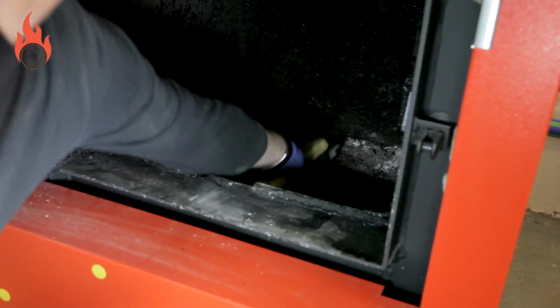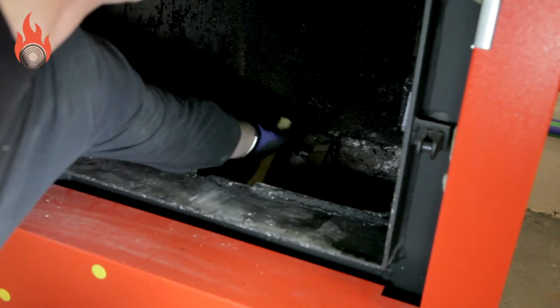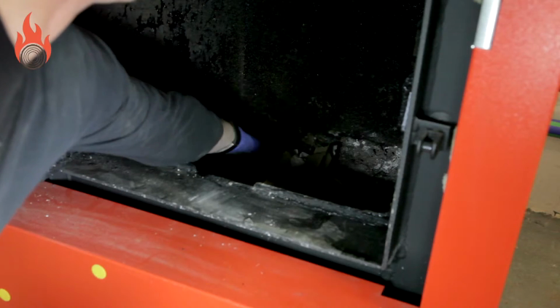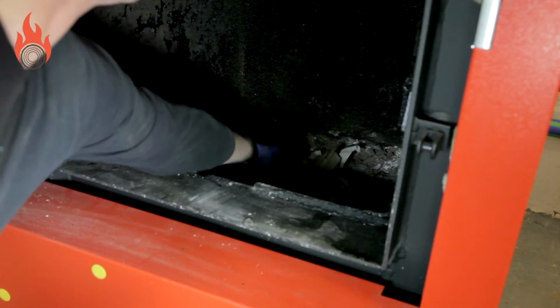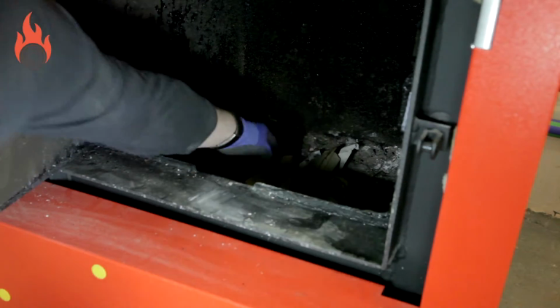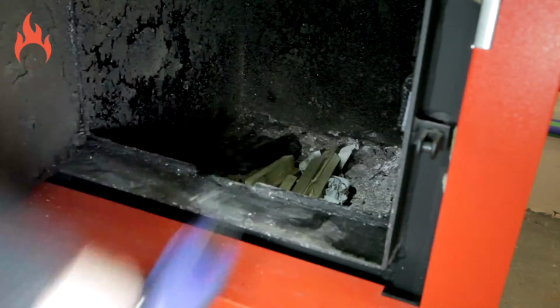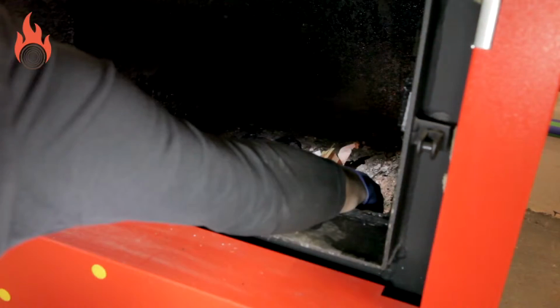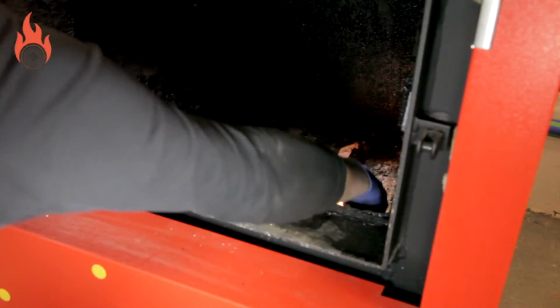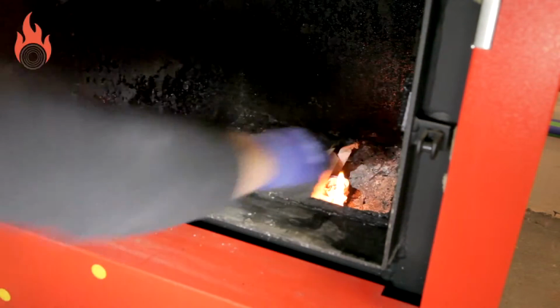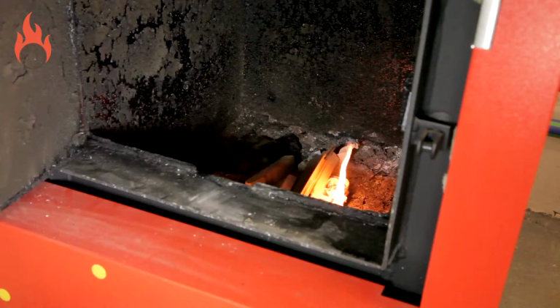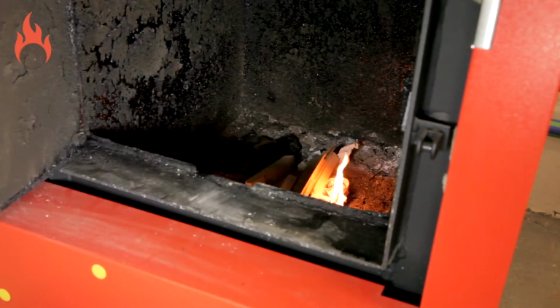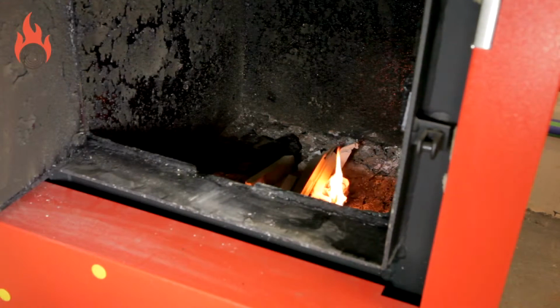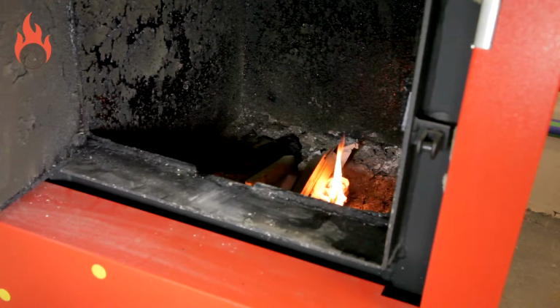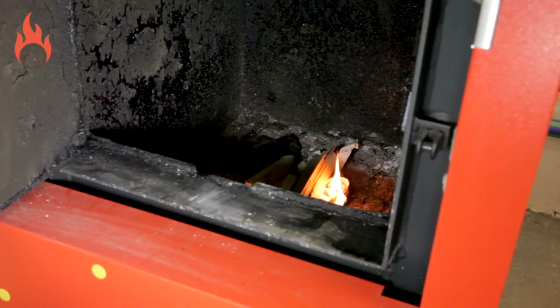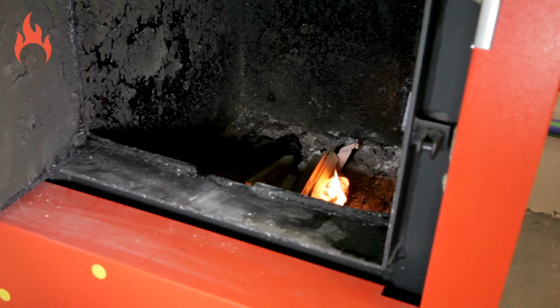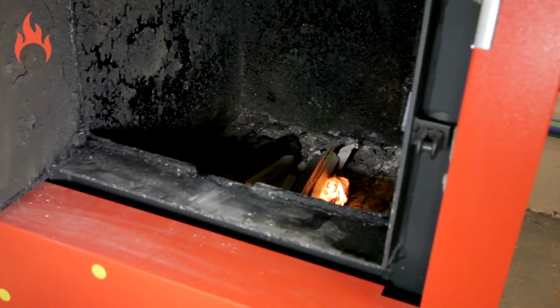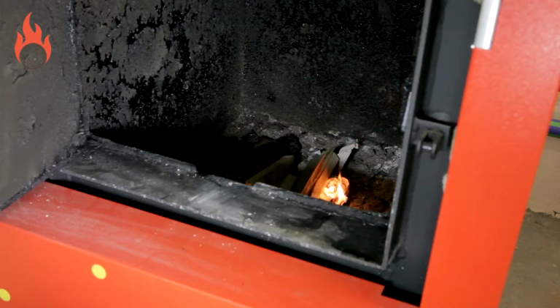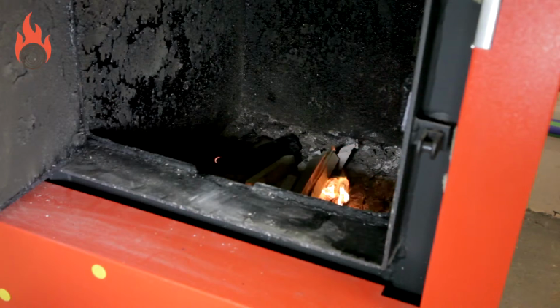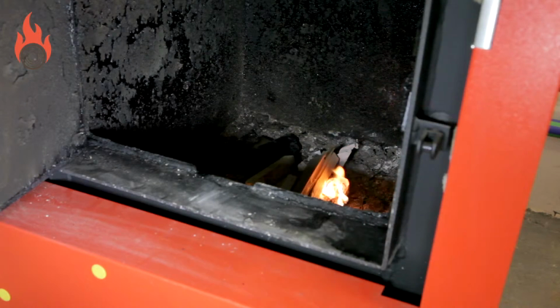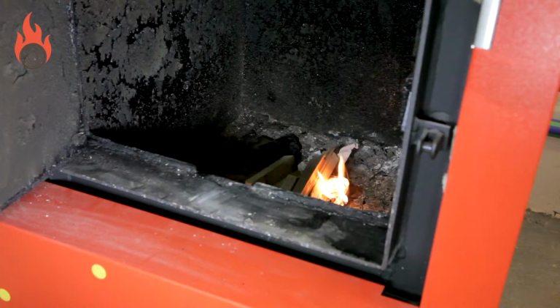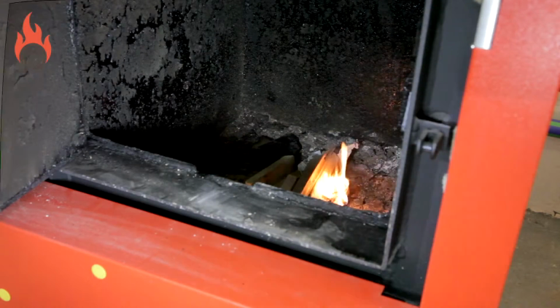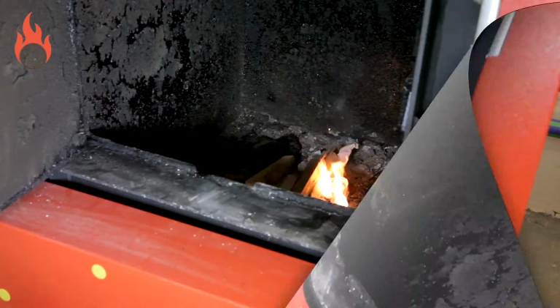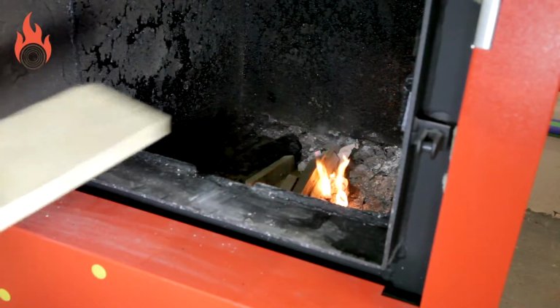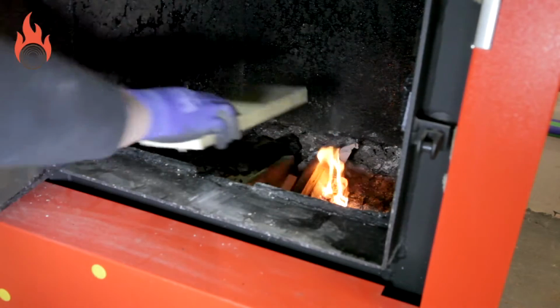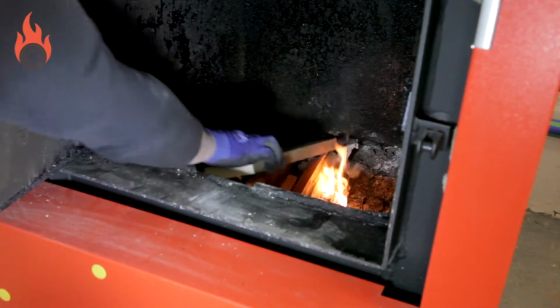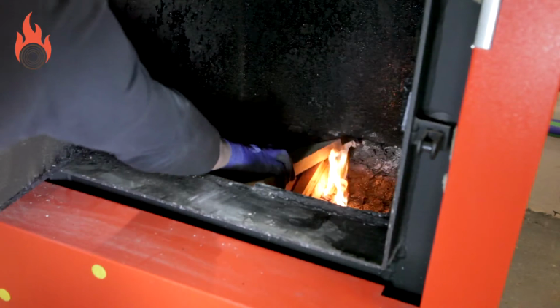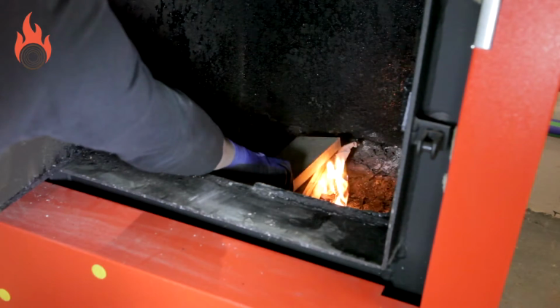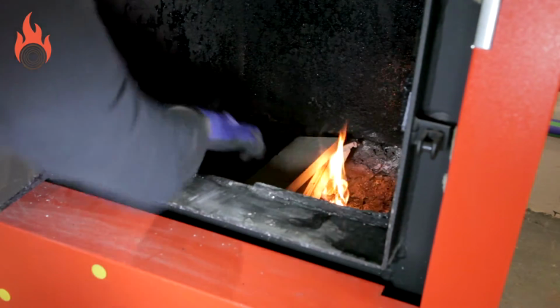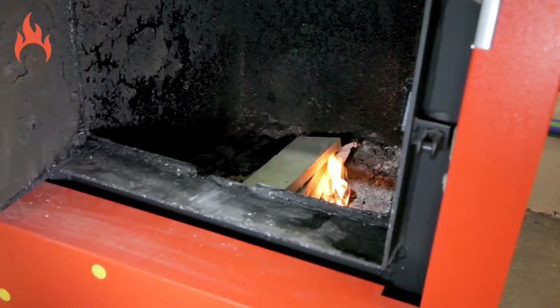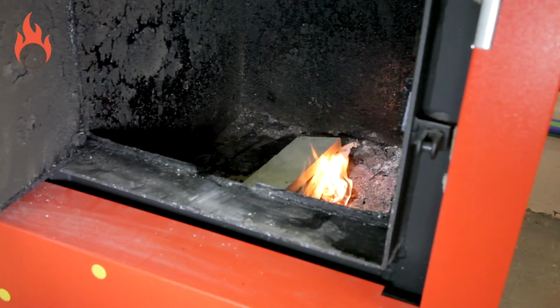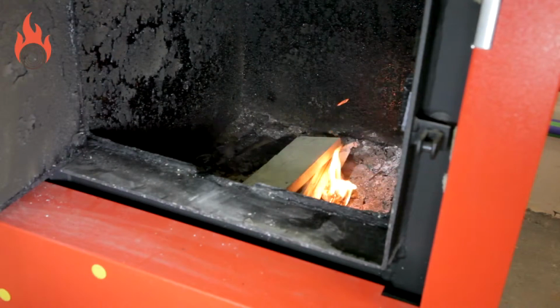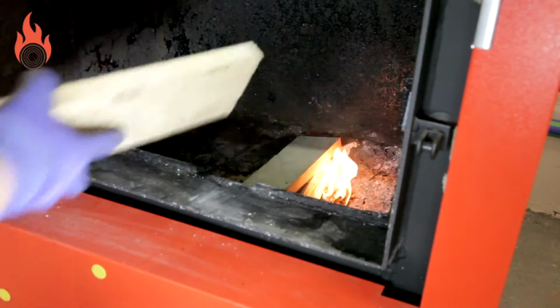Start a small fire with kindling on the grate. Slowly add pieces of wood and a few smaller logs until the fire is self-sustaining and can be spread evenly across the grate area. Restart the draft fan again by pressing the add fuel button.